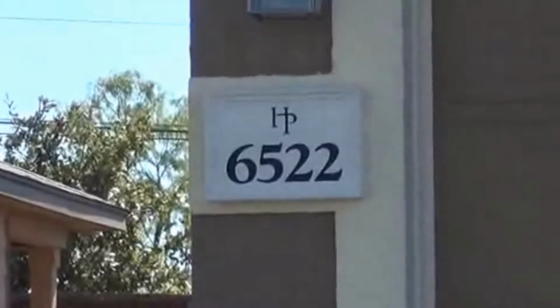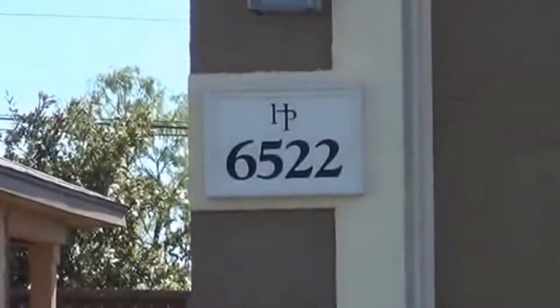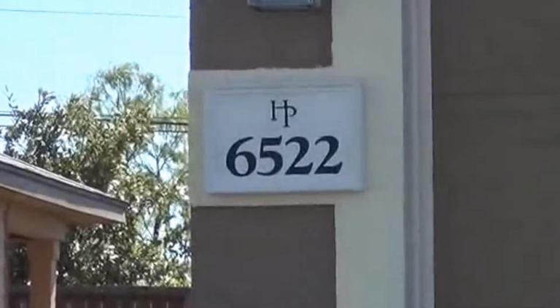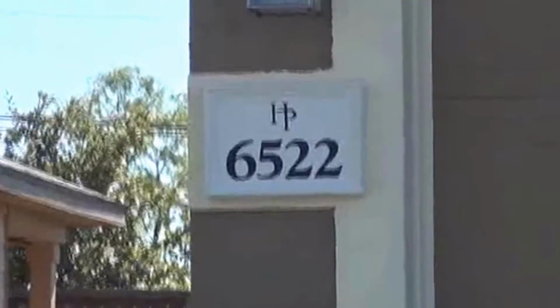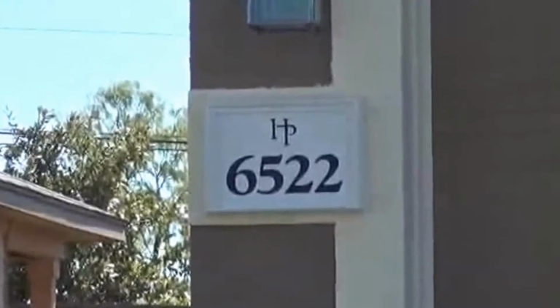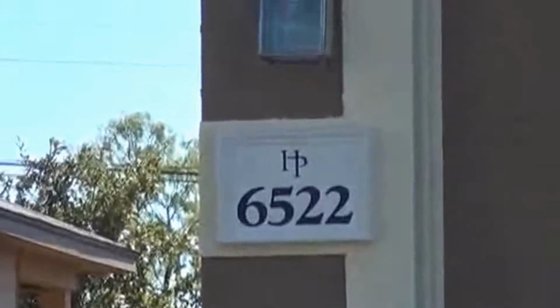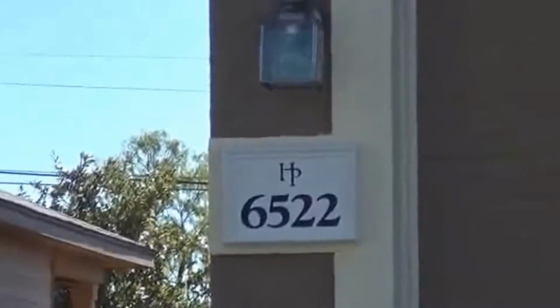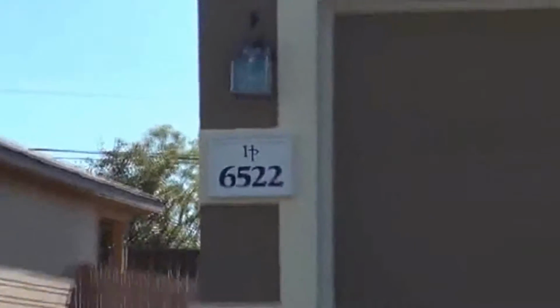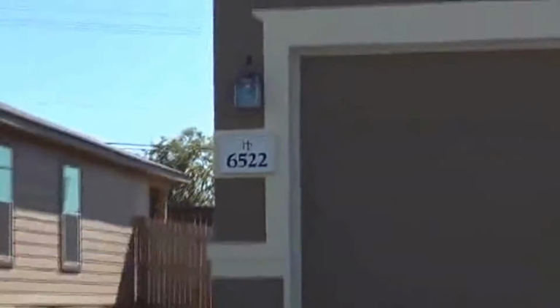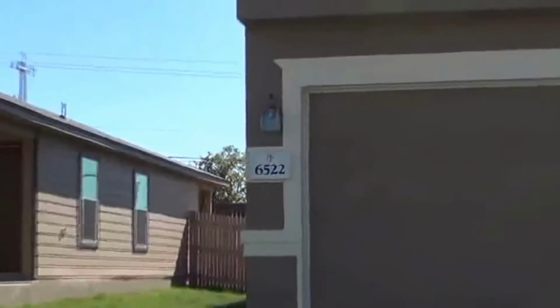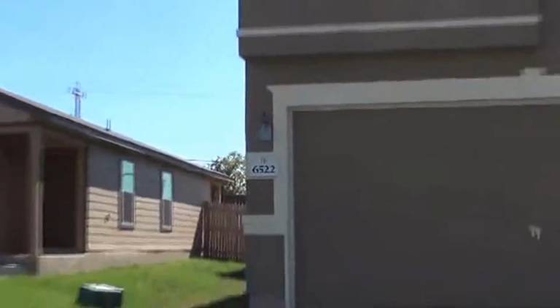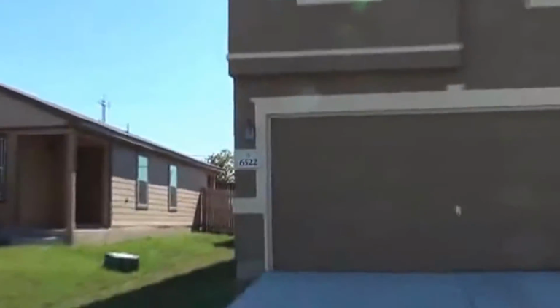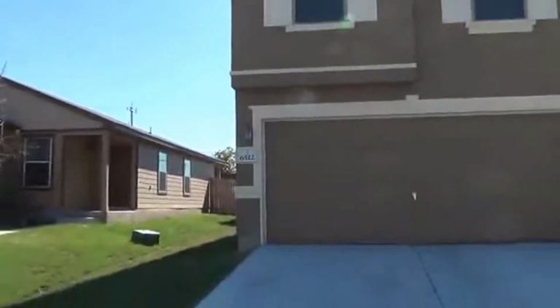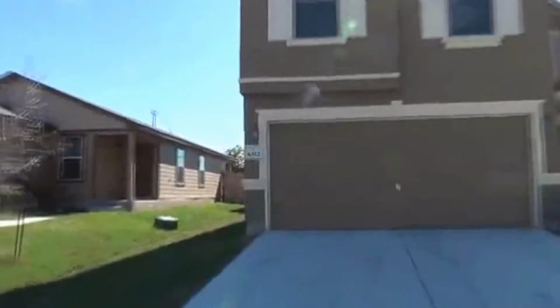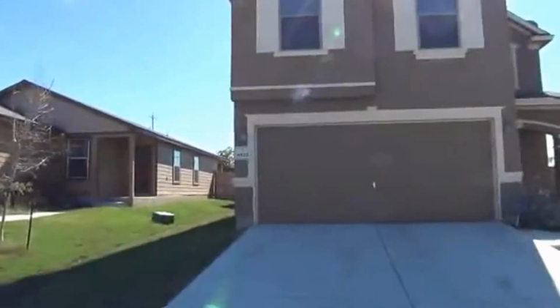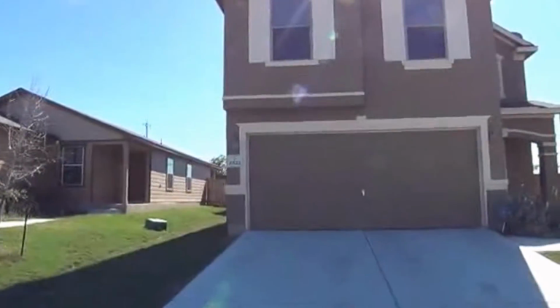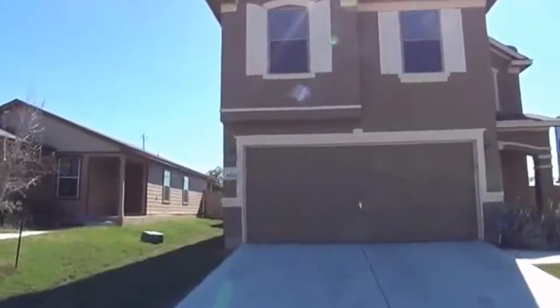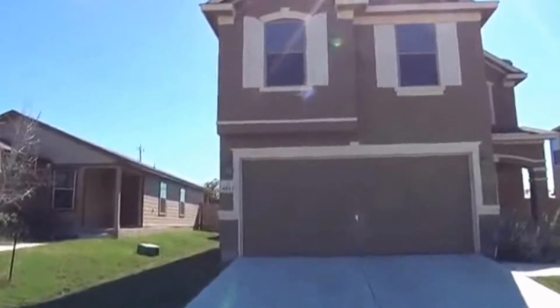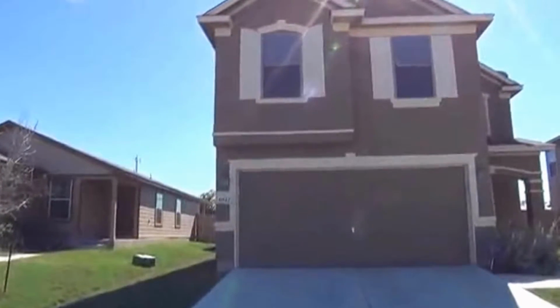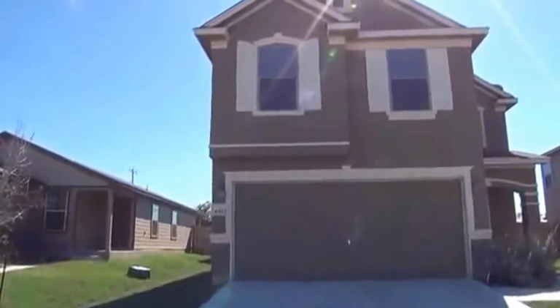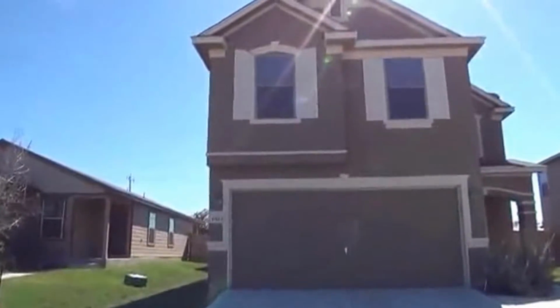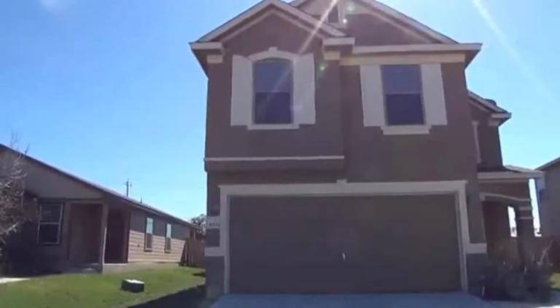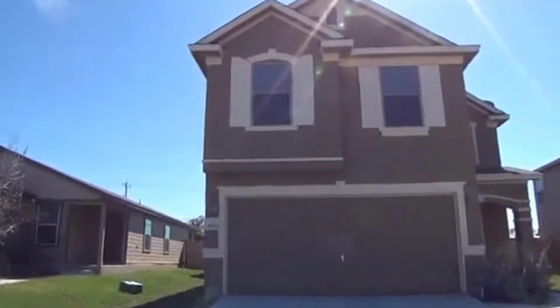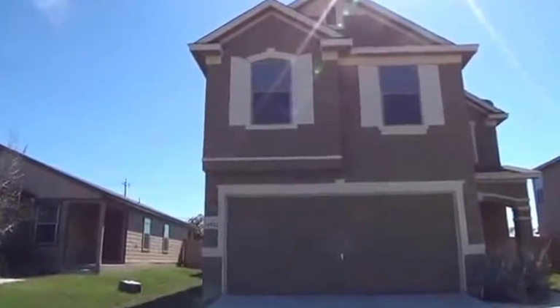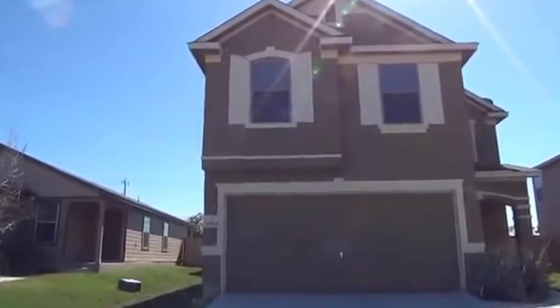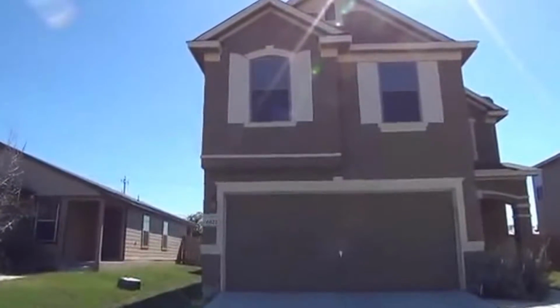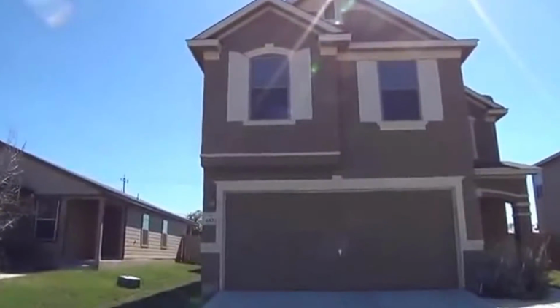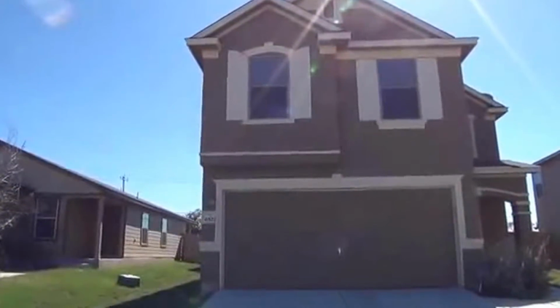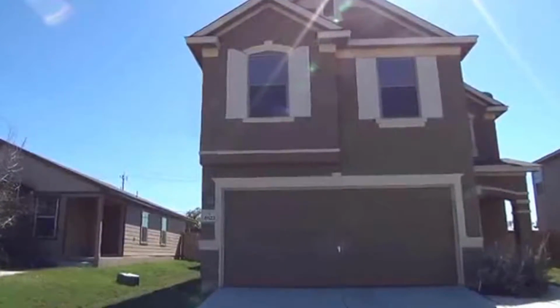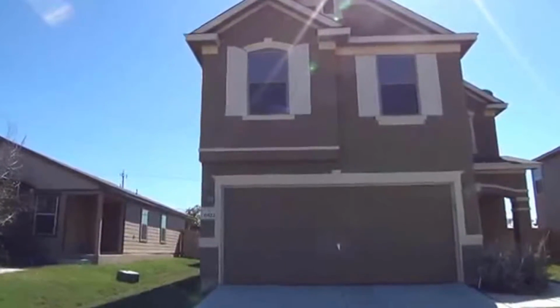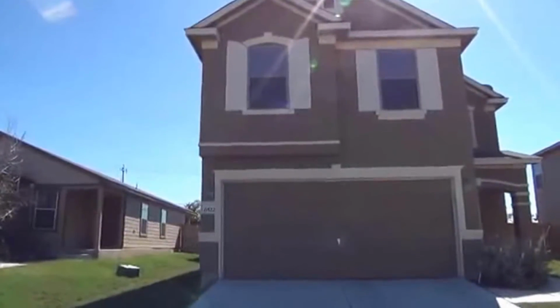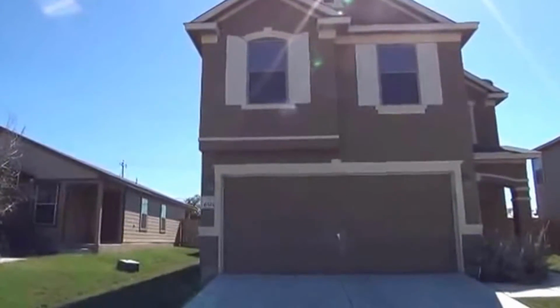I'm at the house at 6522 San Miguel Way in Converse, Texas. I'll give you a little look at the neighborhood.